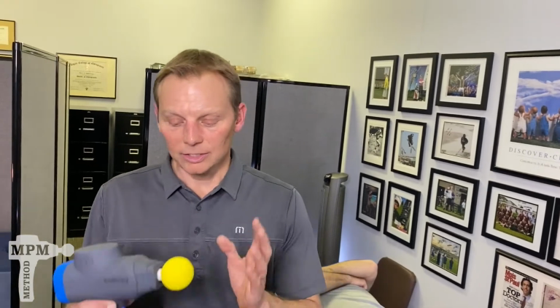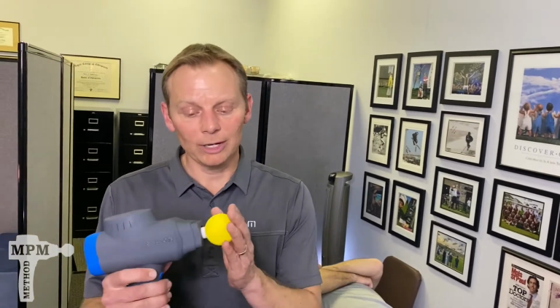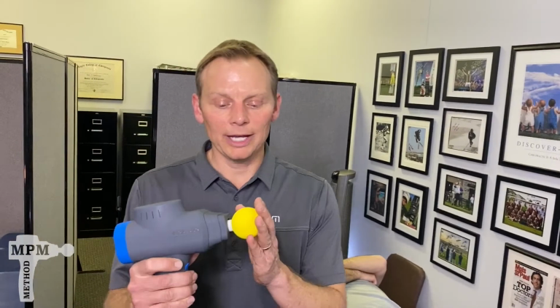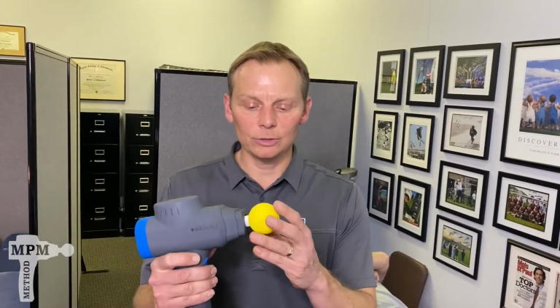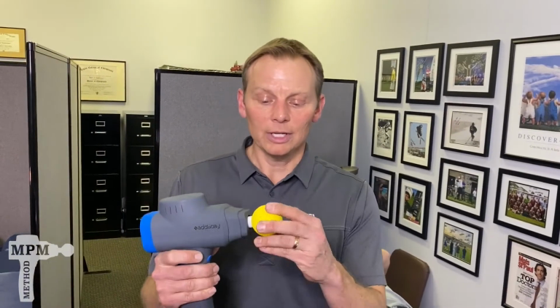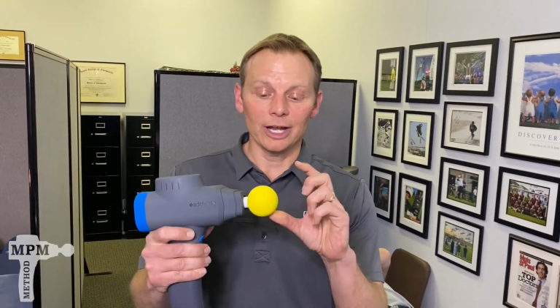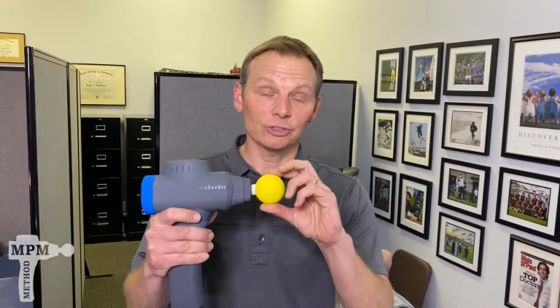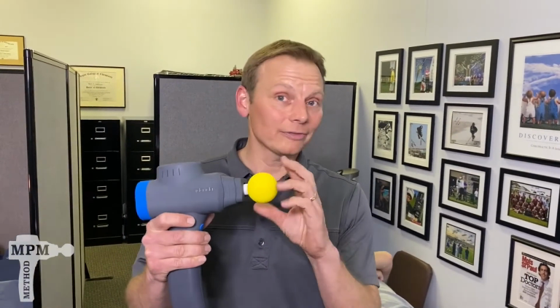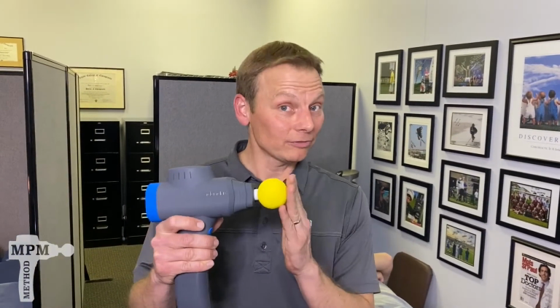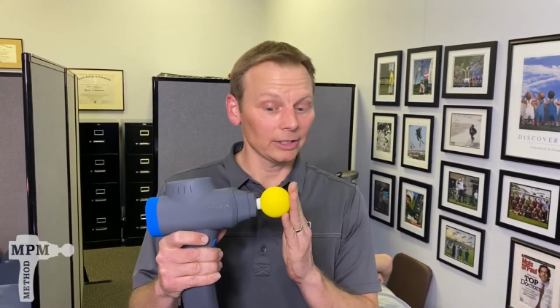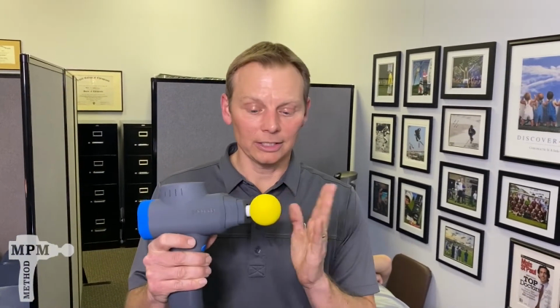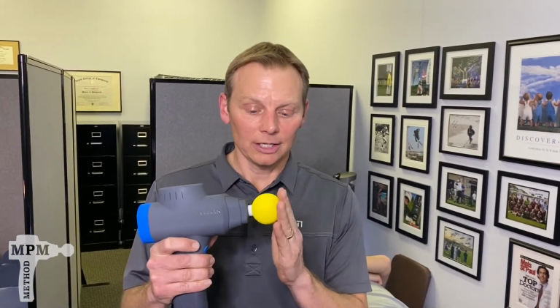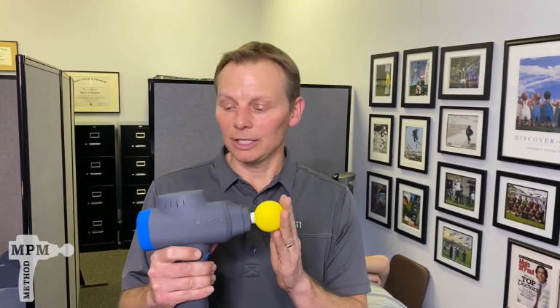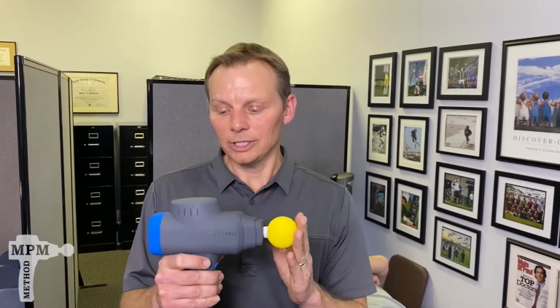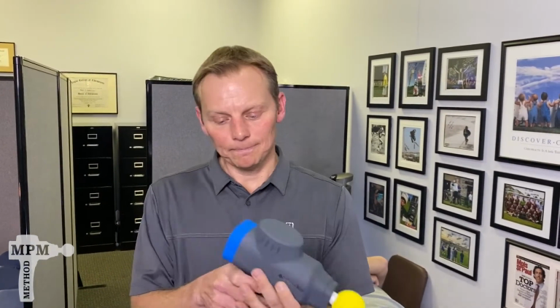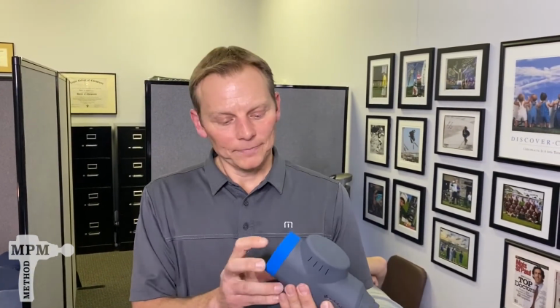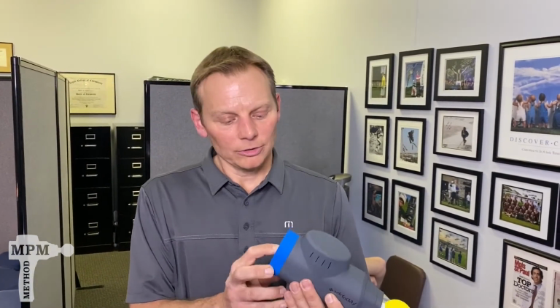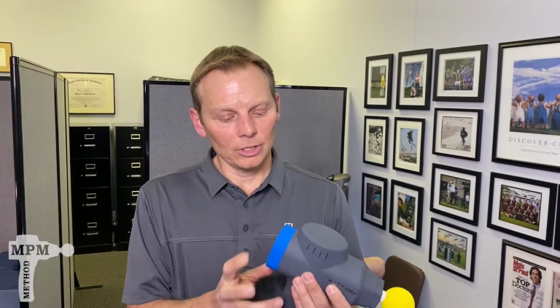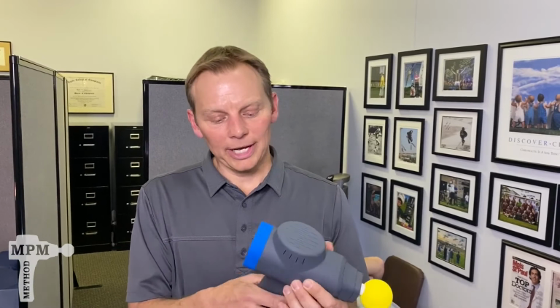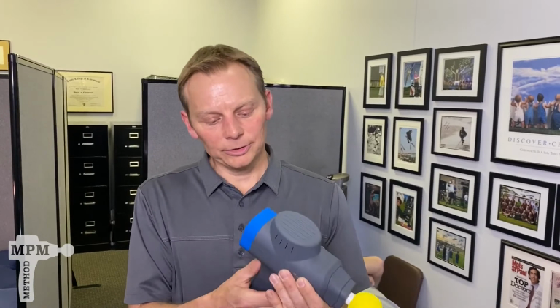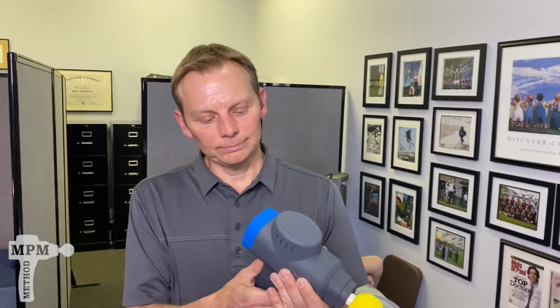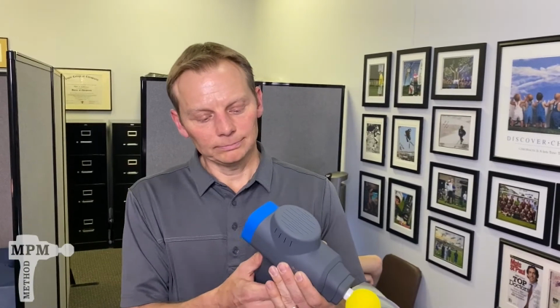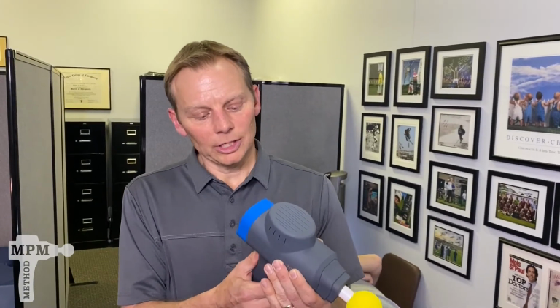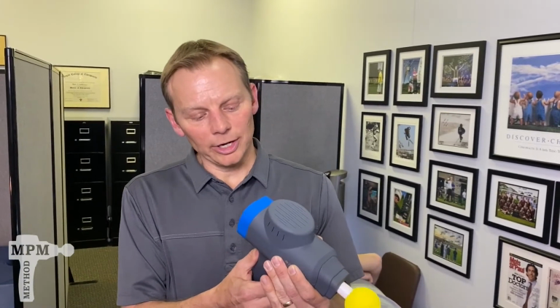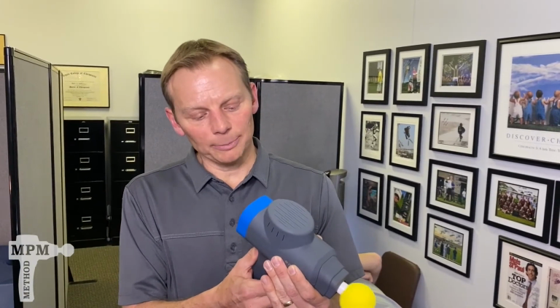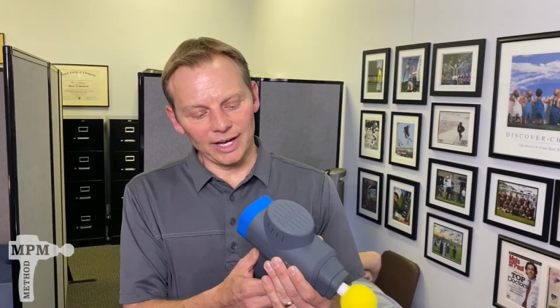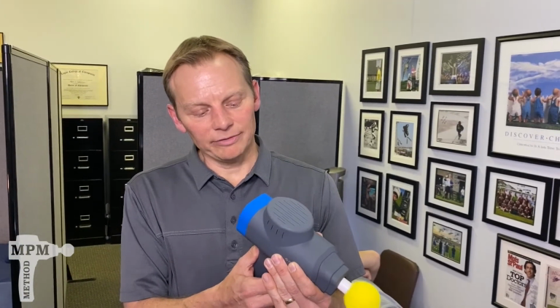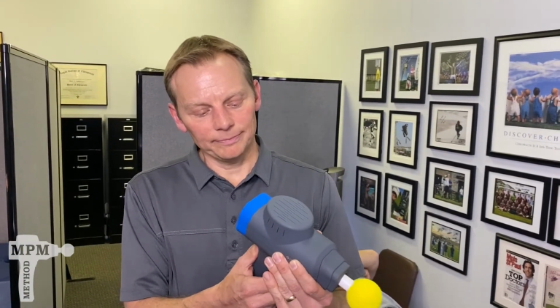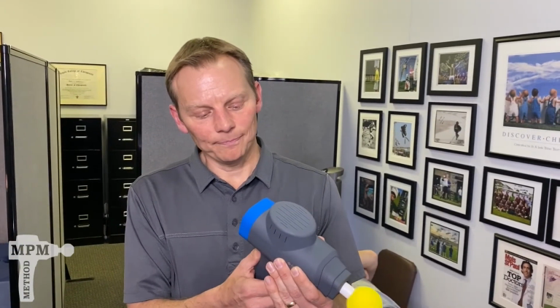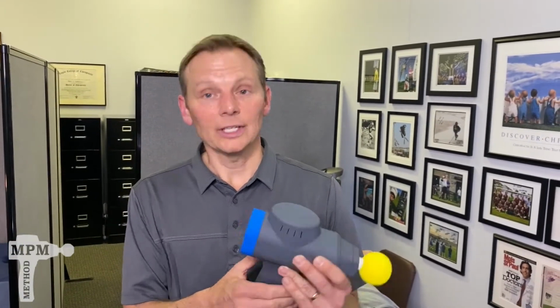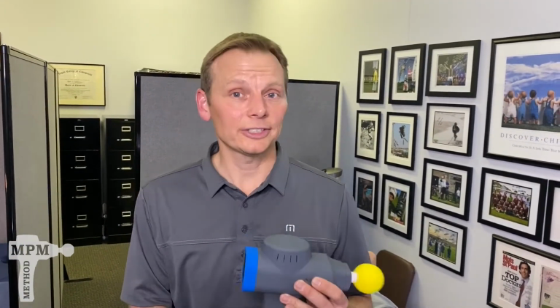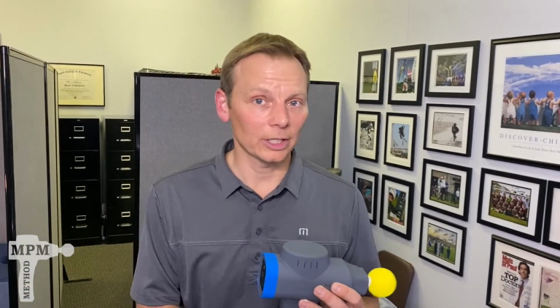Grab your biozoom, grab your soft and friendly yellow tip, turn on the biozoom, crank it up to five, and let's get to work.